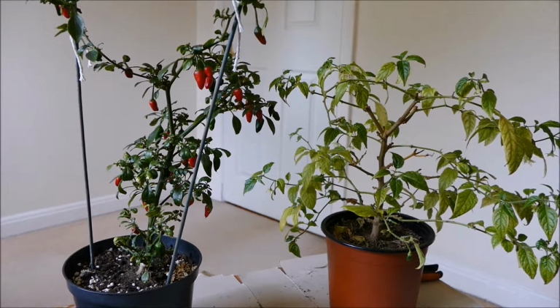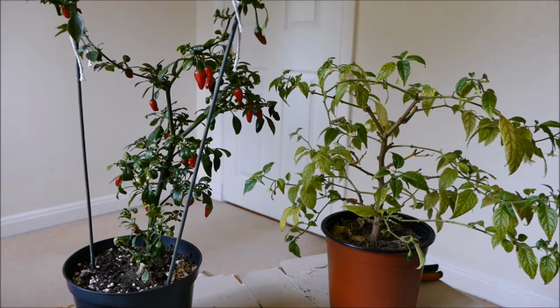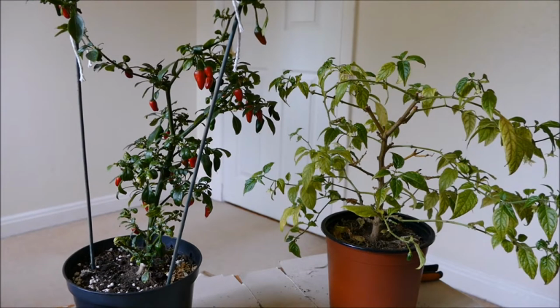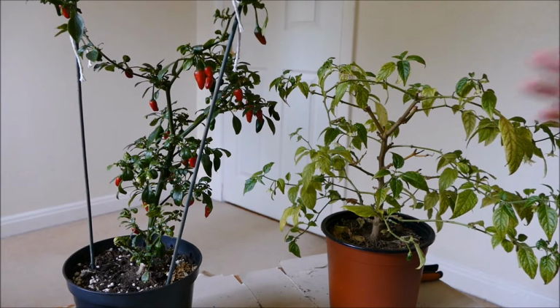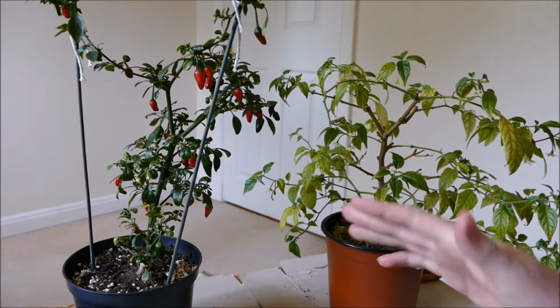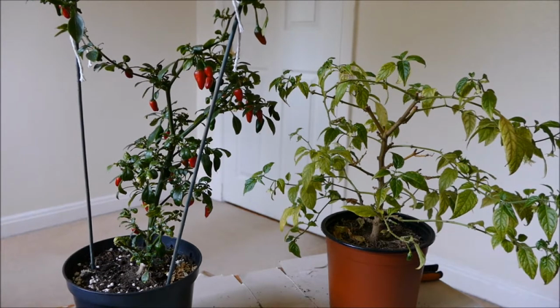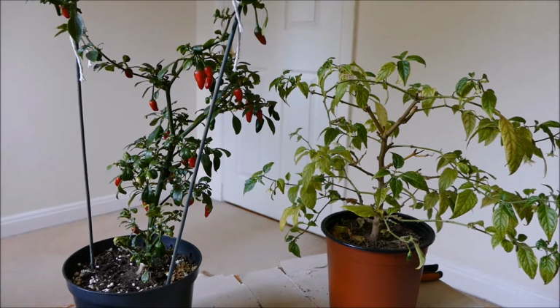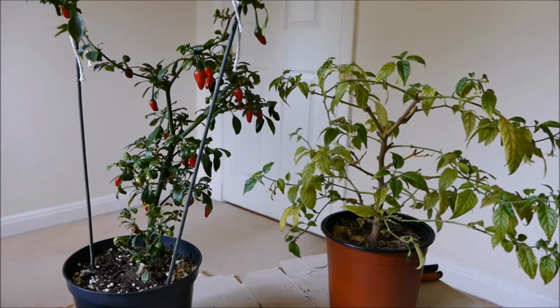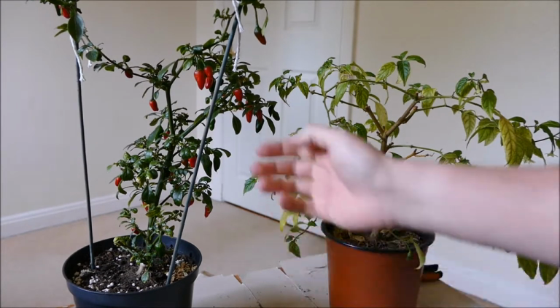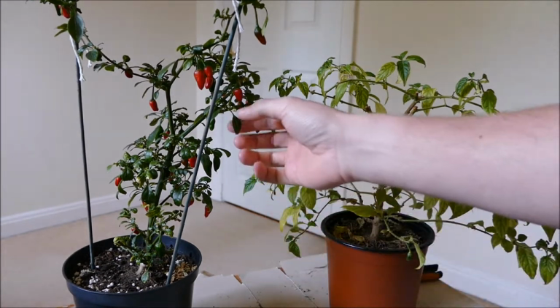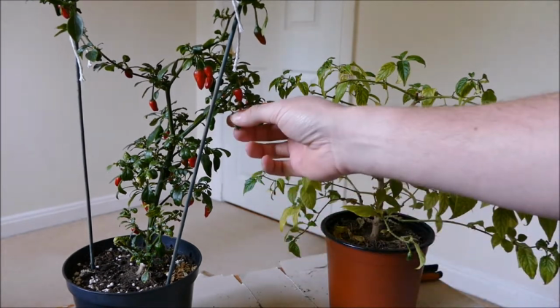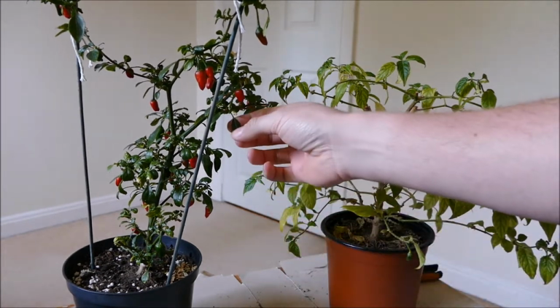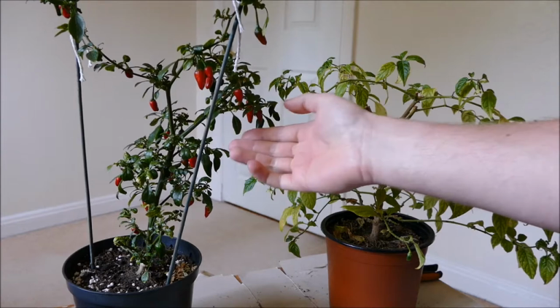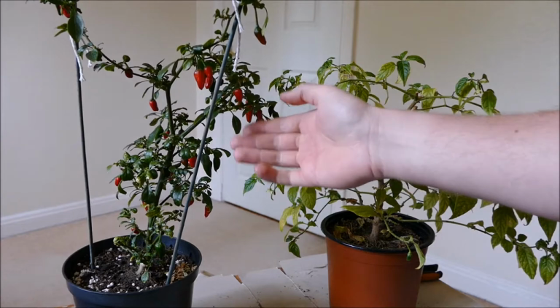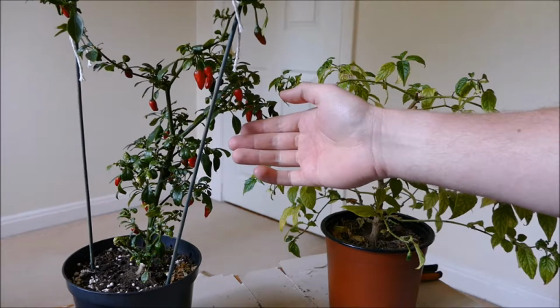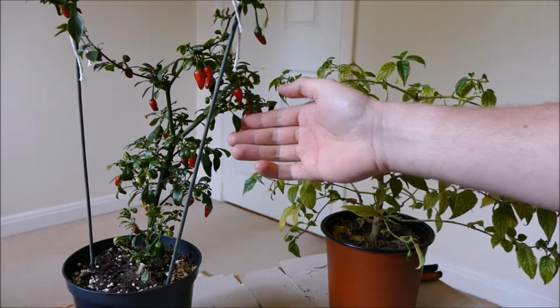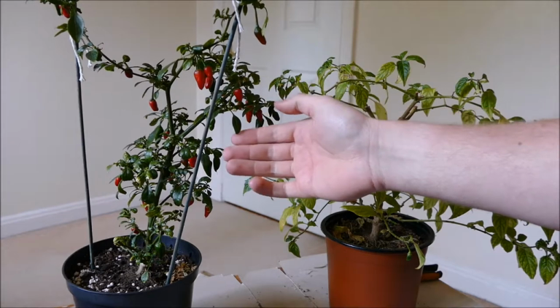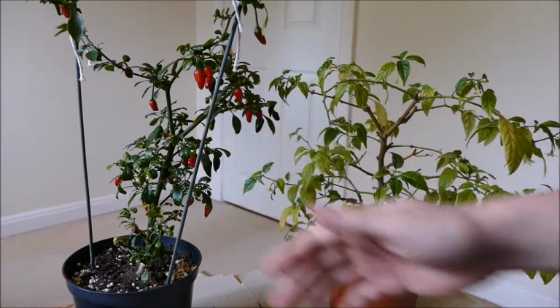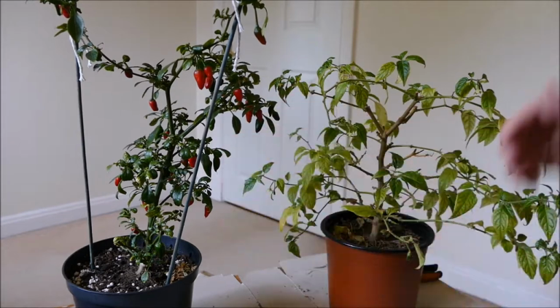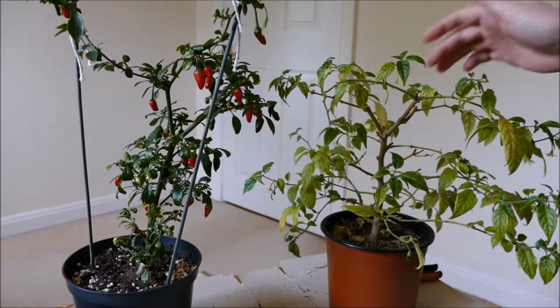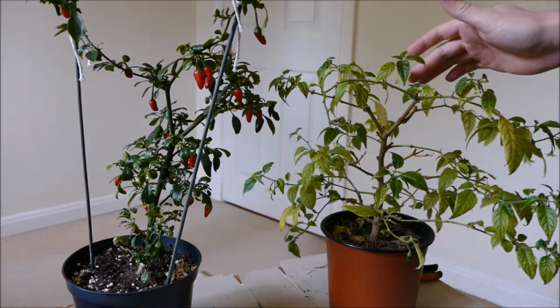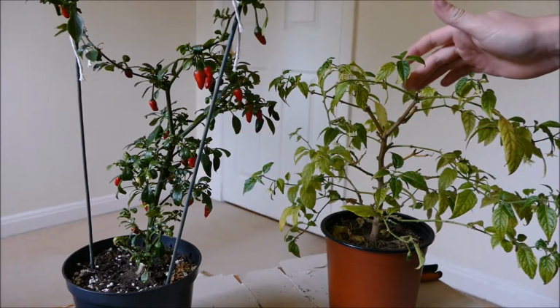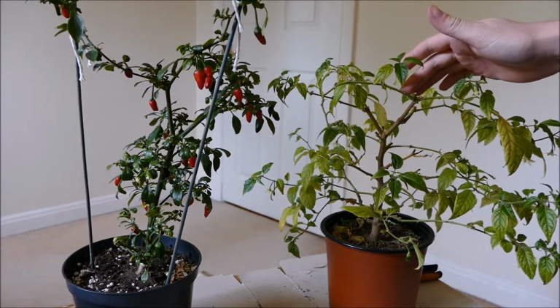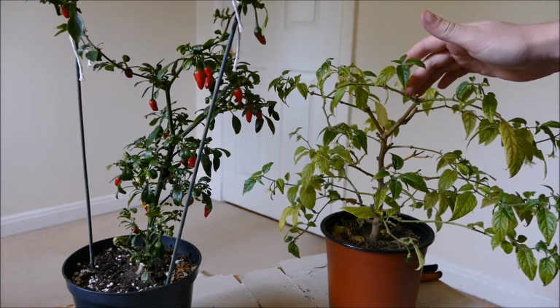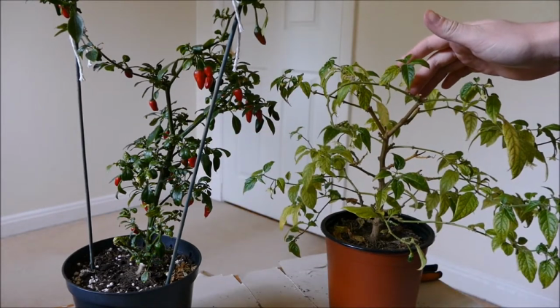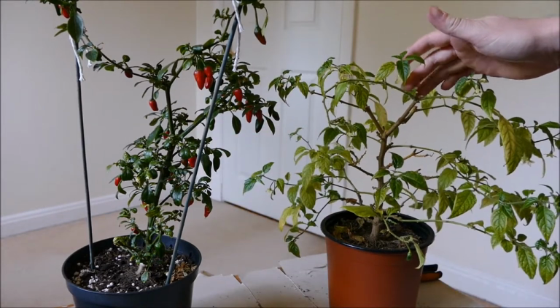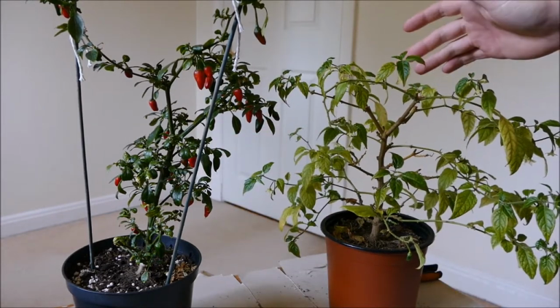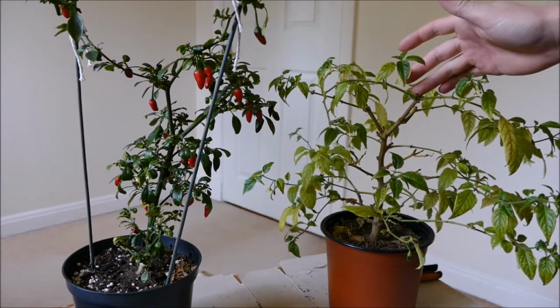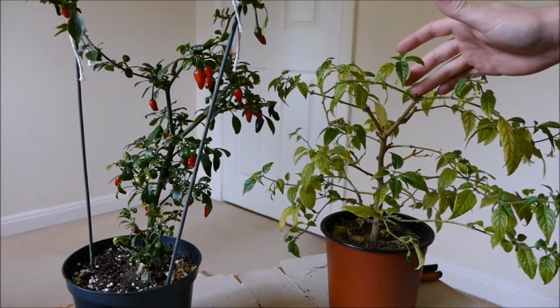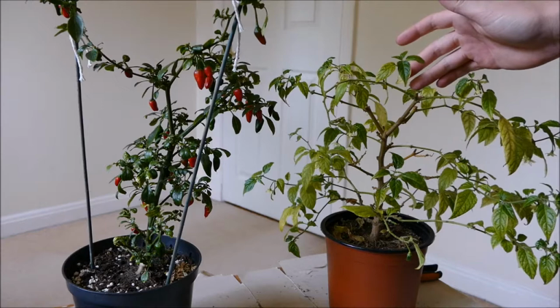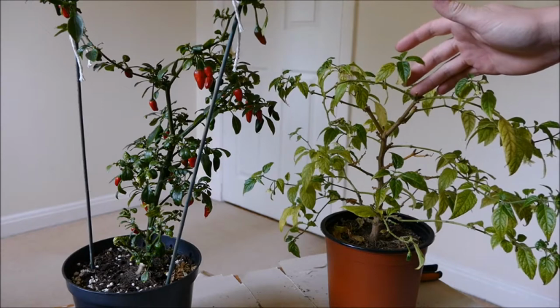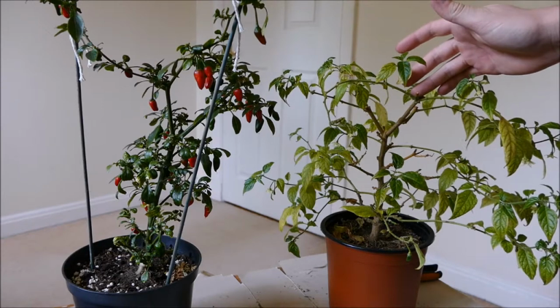So I've got two types here. I've got my normal chilli, which is a Capsicum Annum, and I've got my Habanero-type chilli, which is a Capsicum Chinensis.